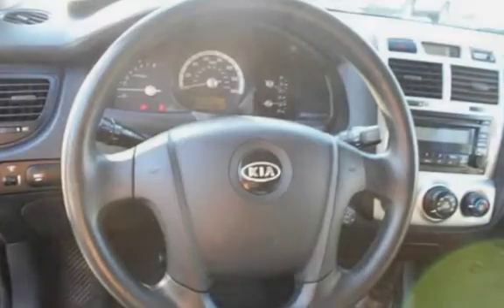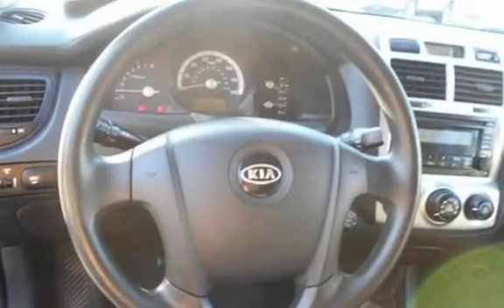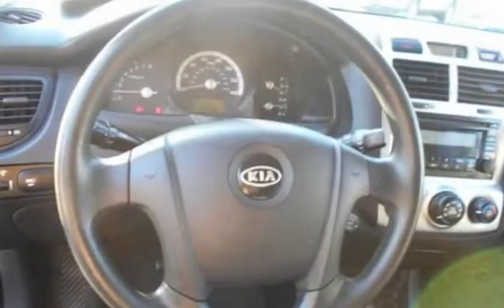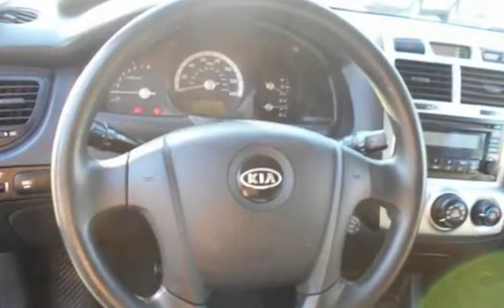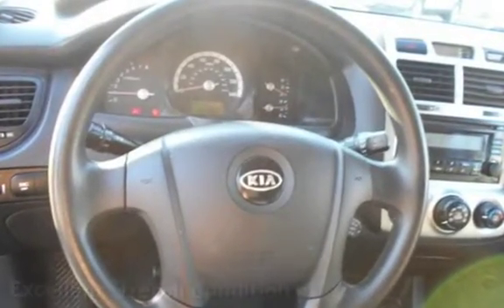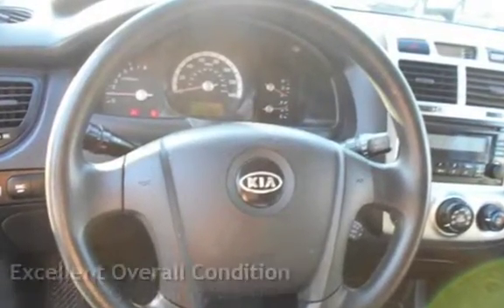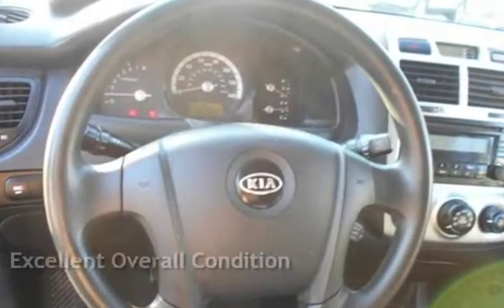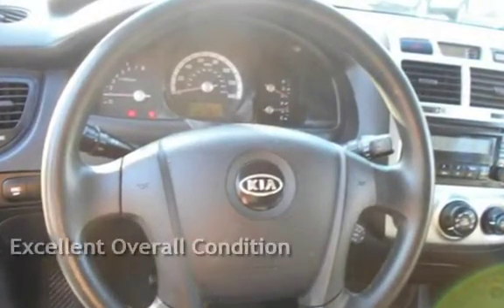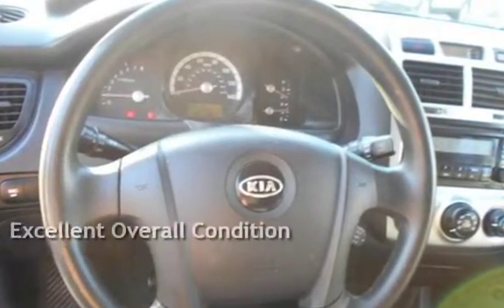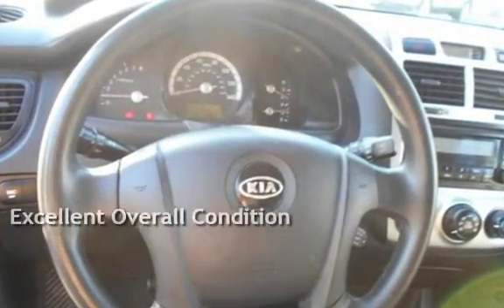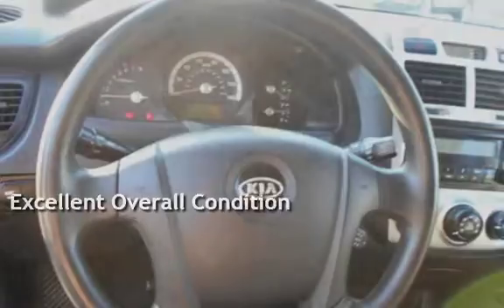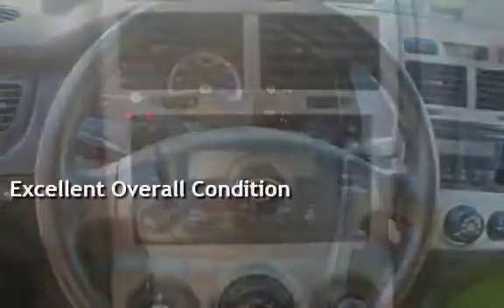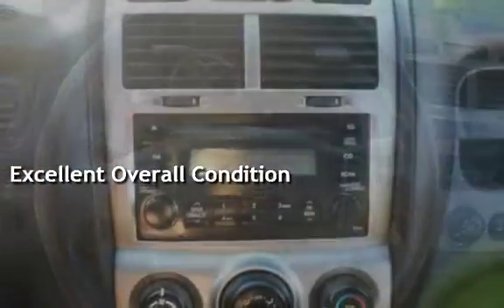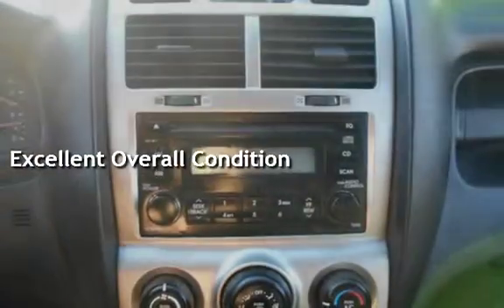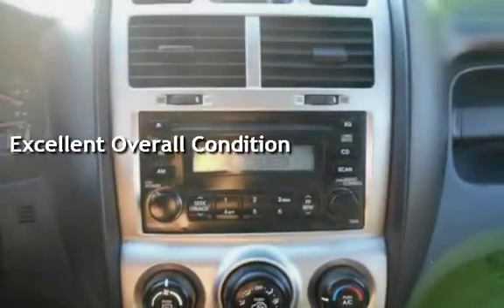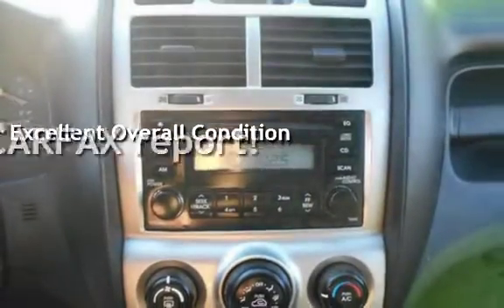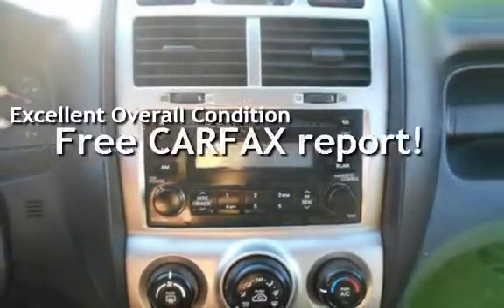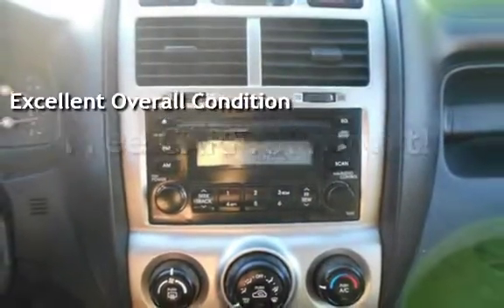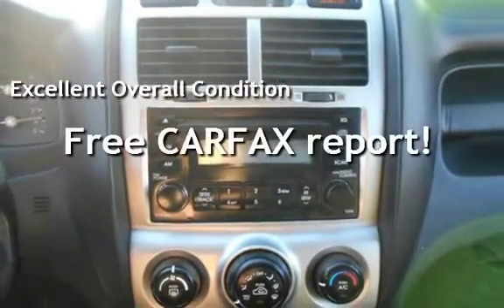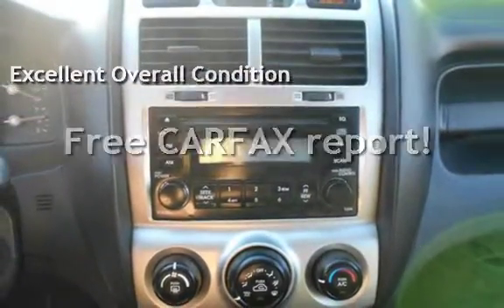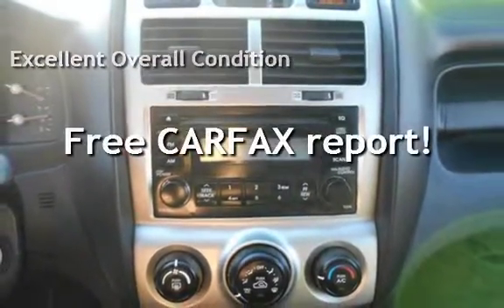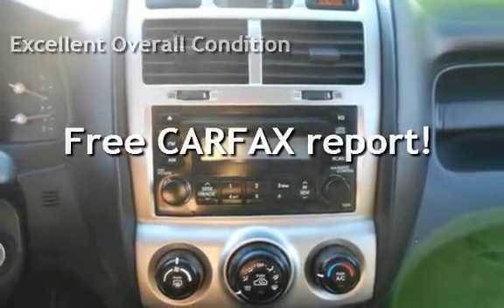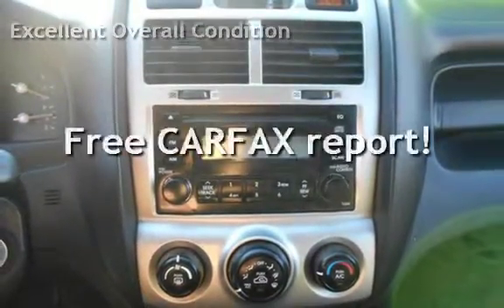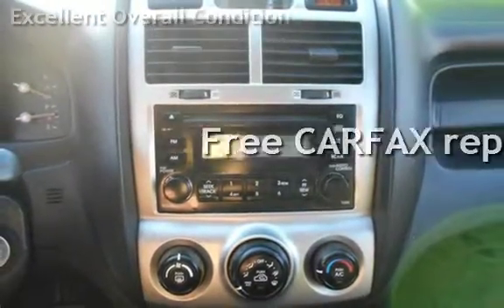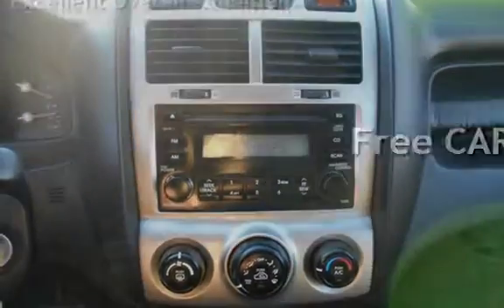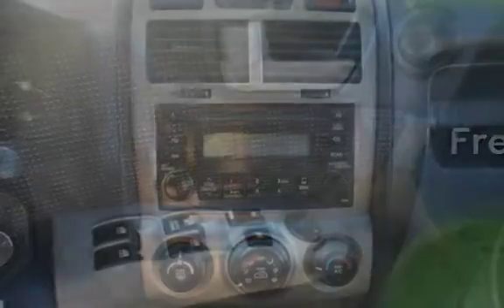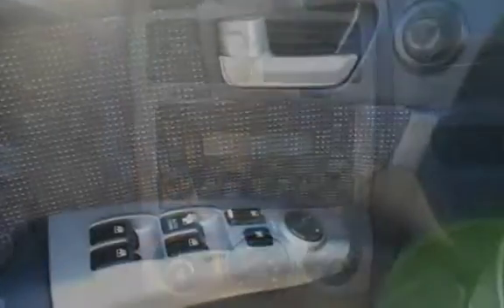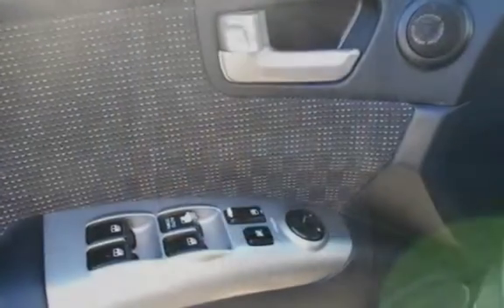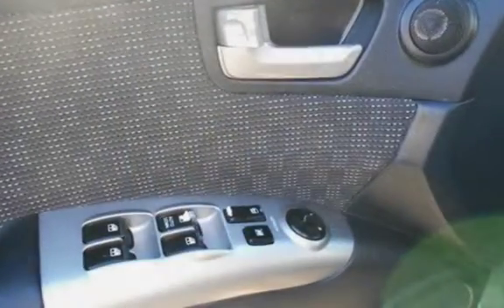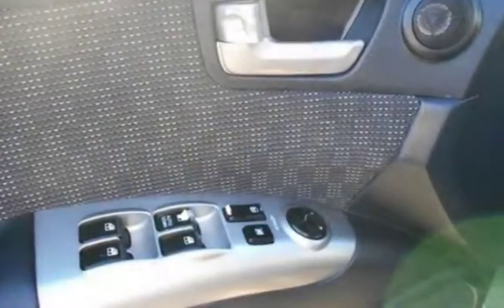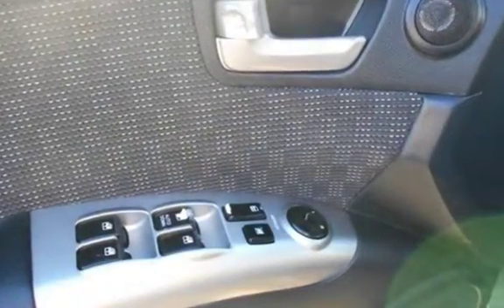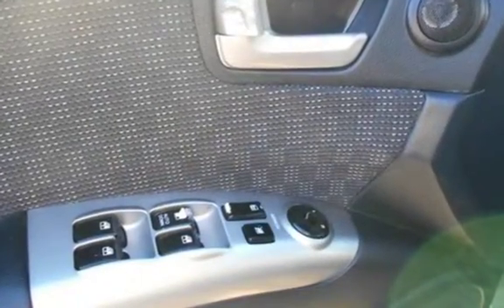This vehicle is in excellent overall condition. This vehicle qualifies for the Carfax buy-back guarantee. Ask to see the free Carfax Vehicle History Report.